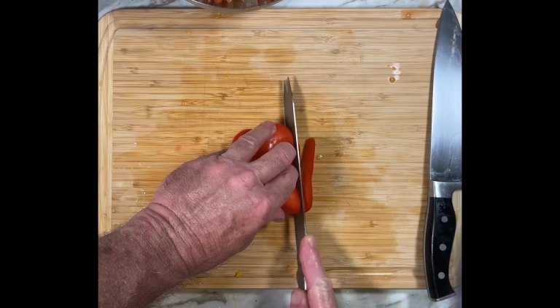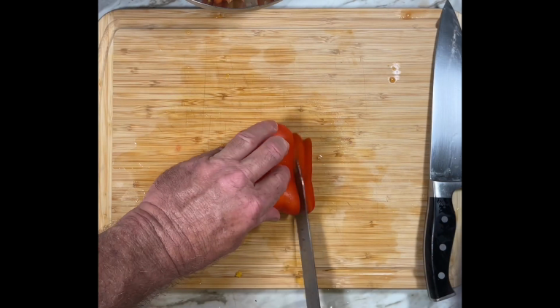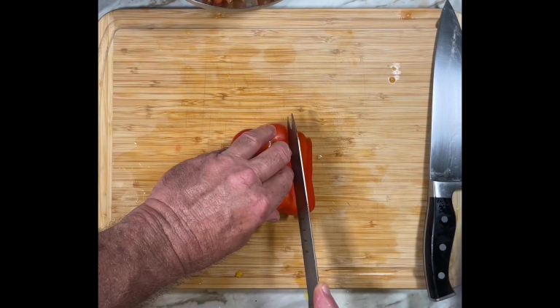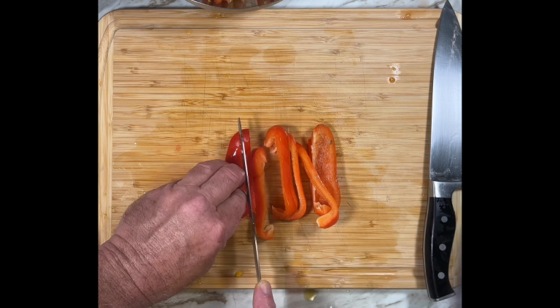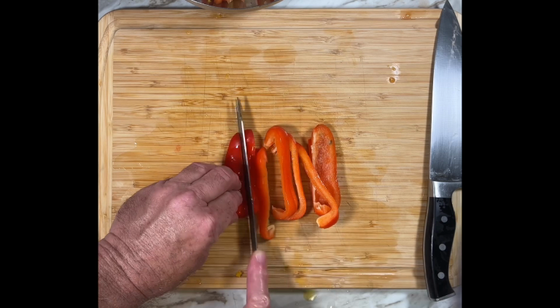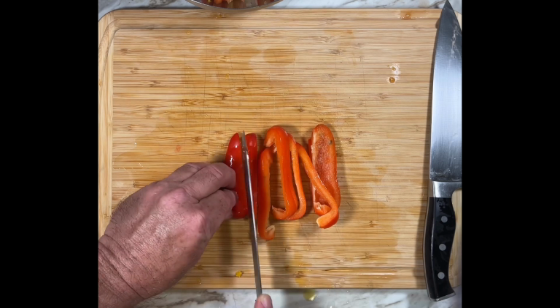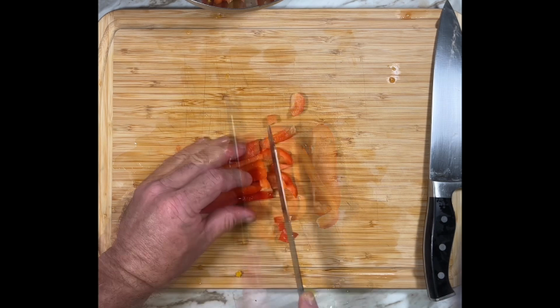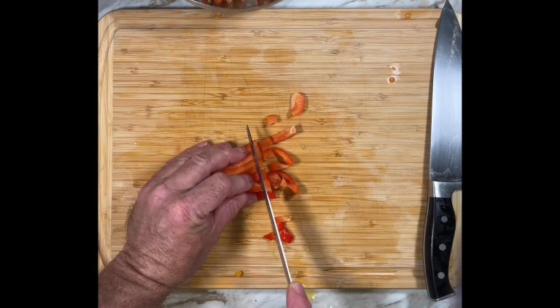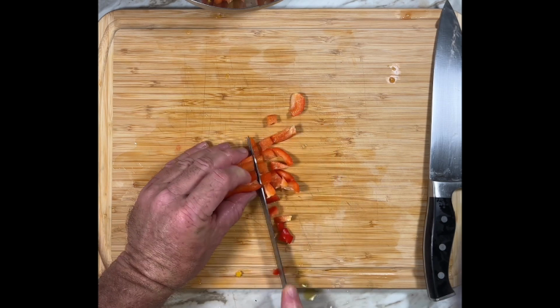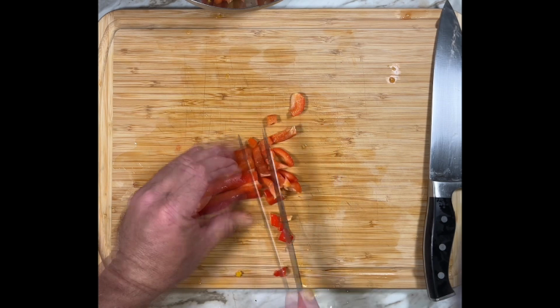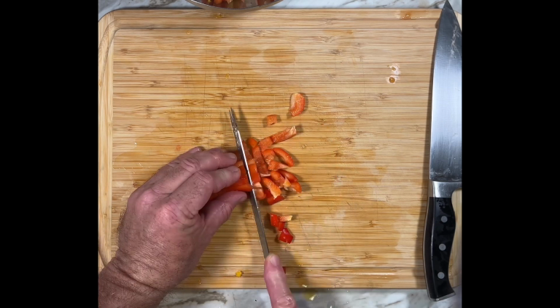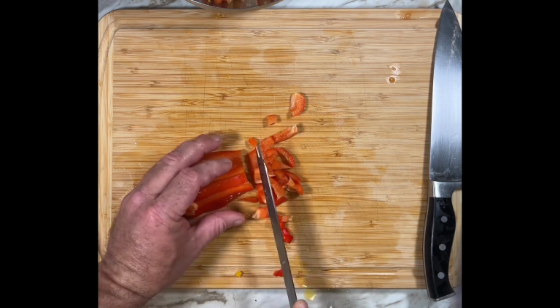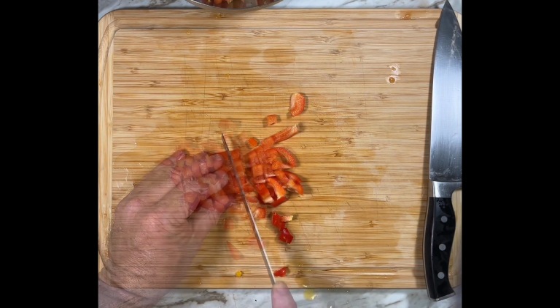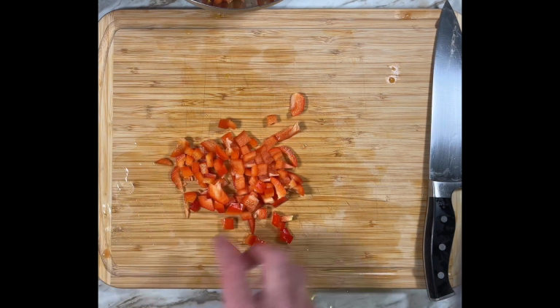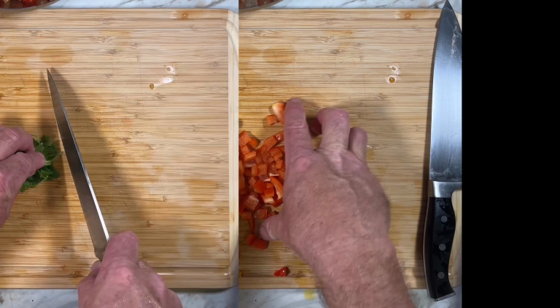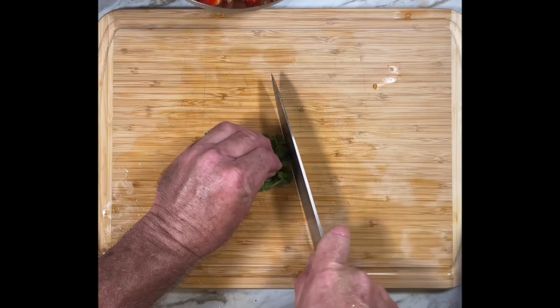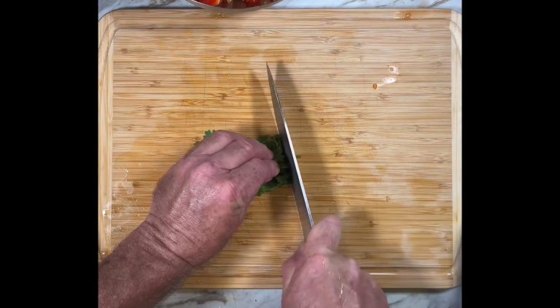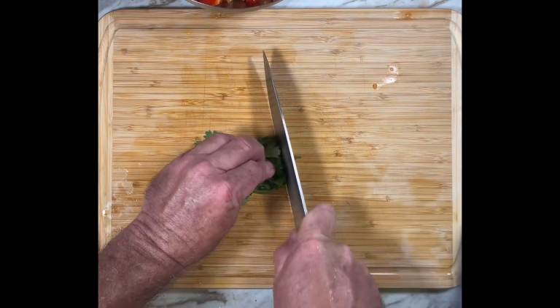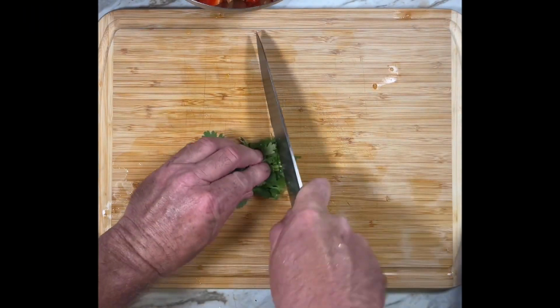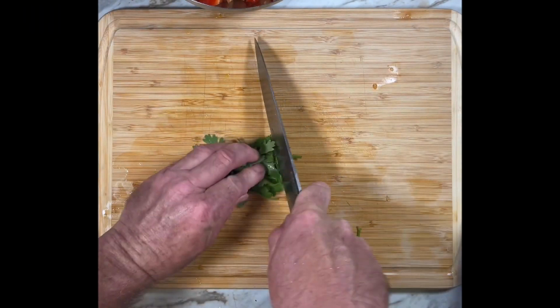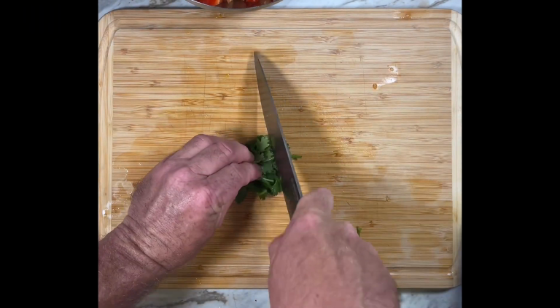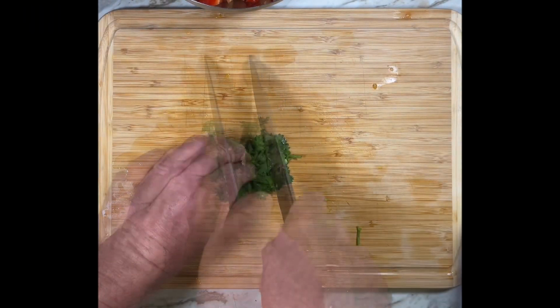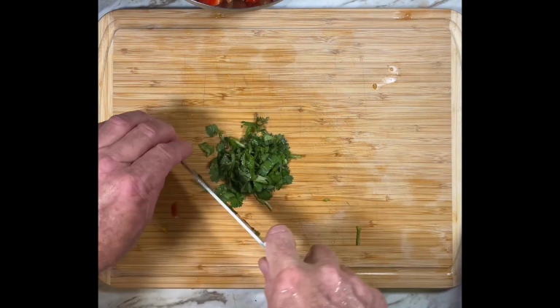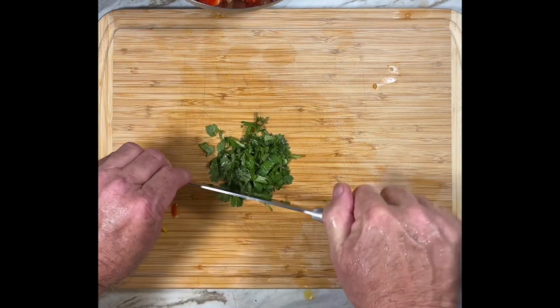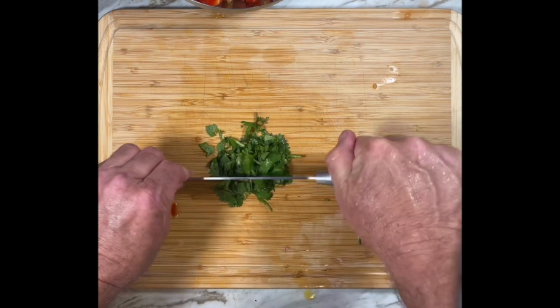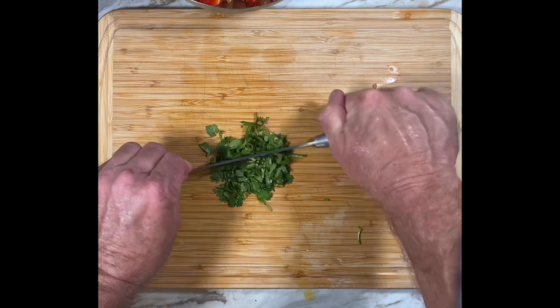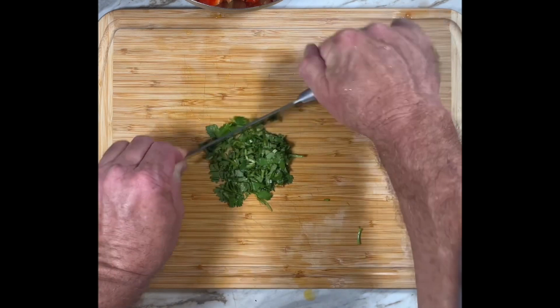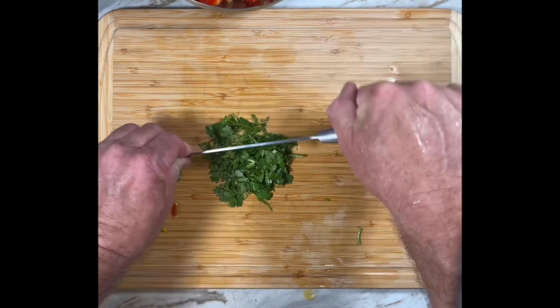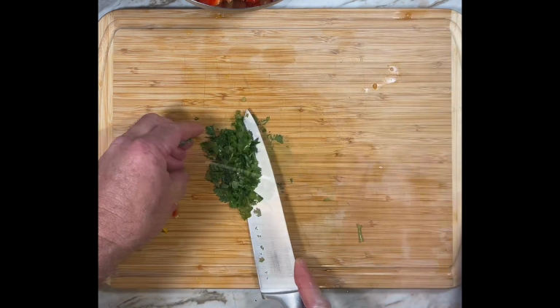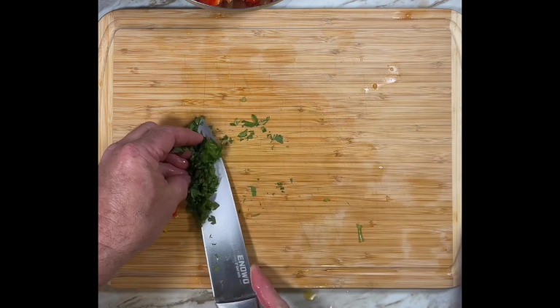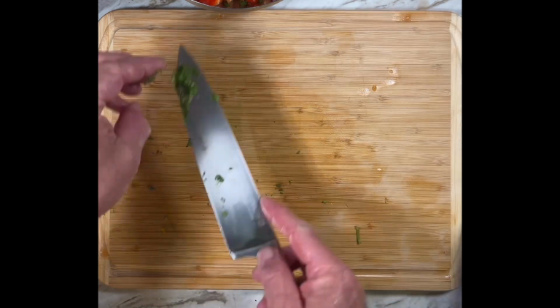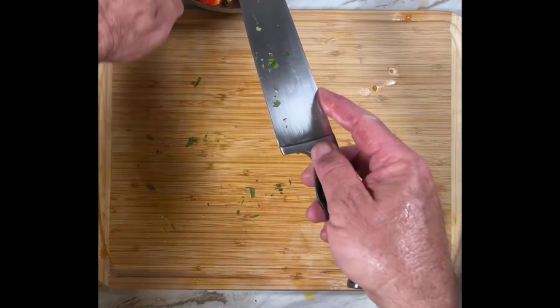Now for the bell pepper — sweet and crunchy. Any color will do because this is a colorful salad. Fresh cilantro adds earthiness to the salad. Make sure to dice it really well so the chopped leaves will spread throughout the dish.